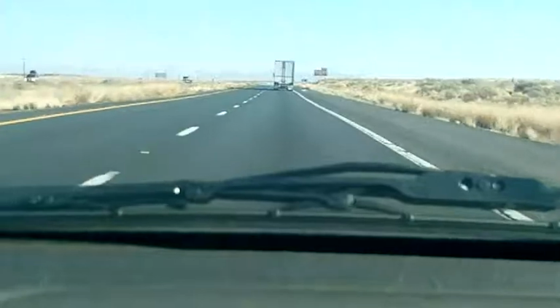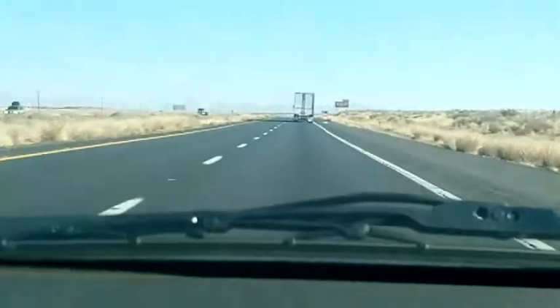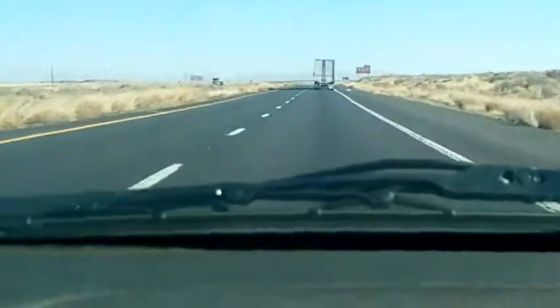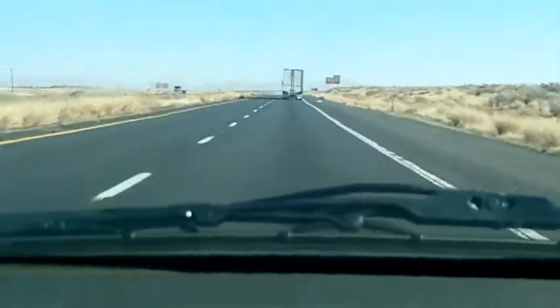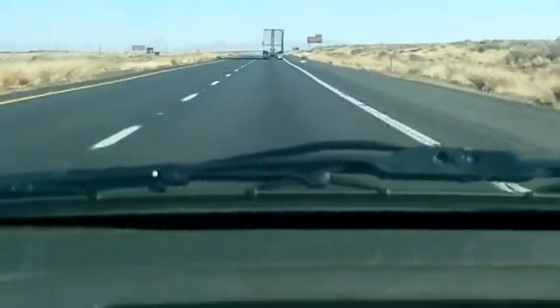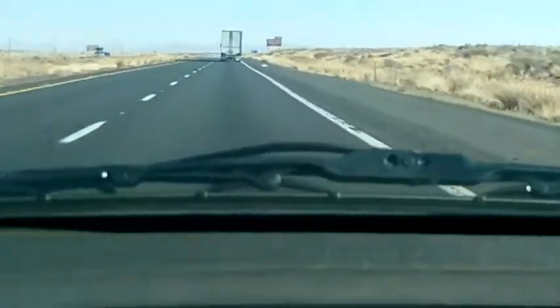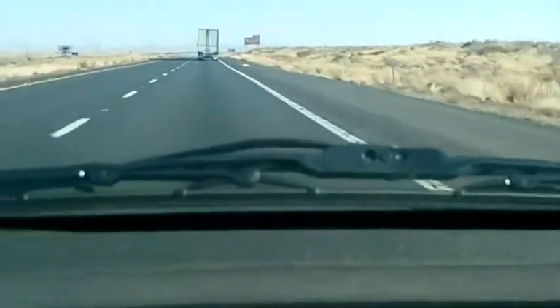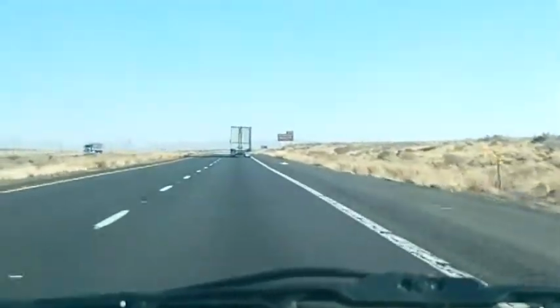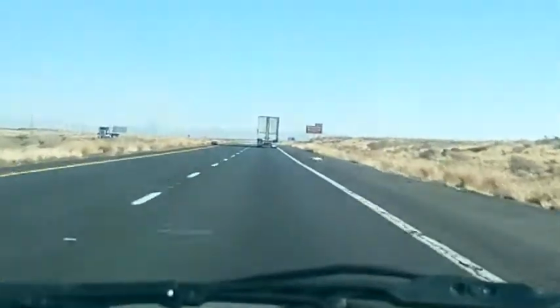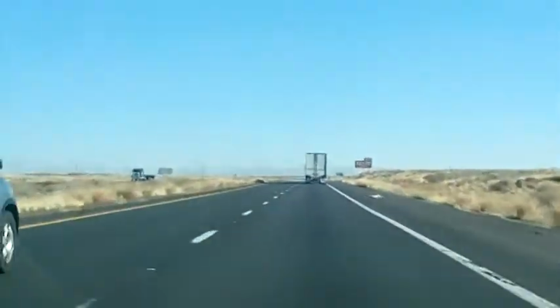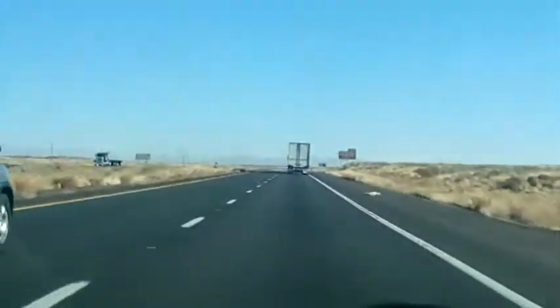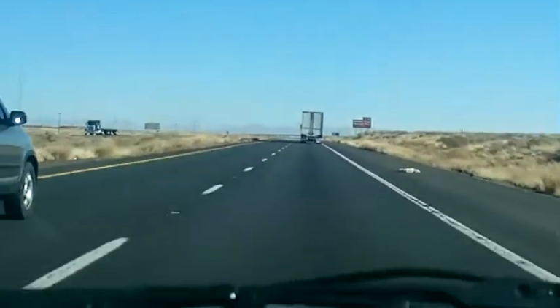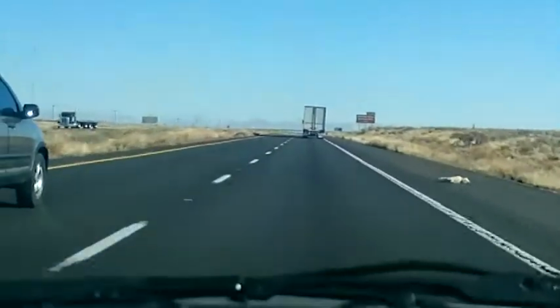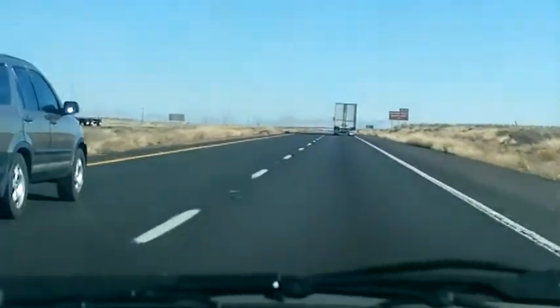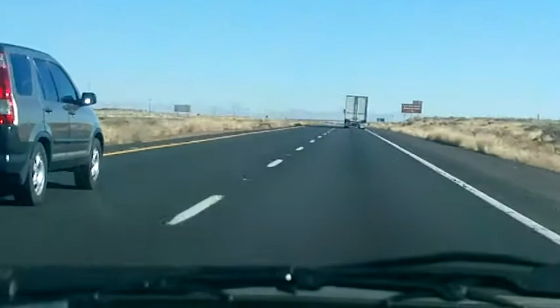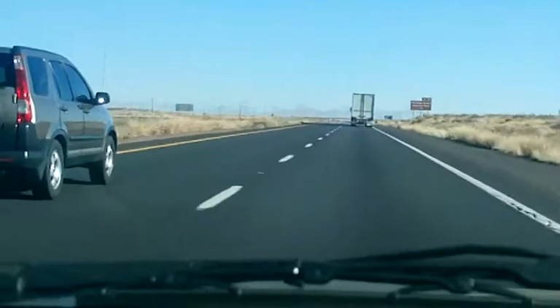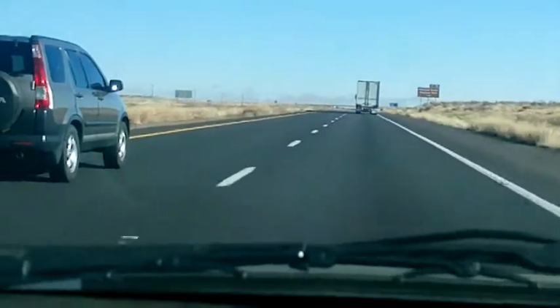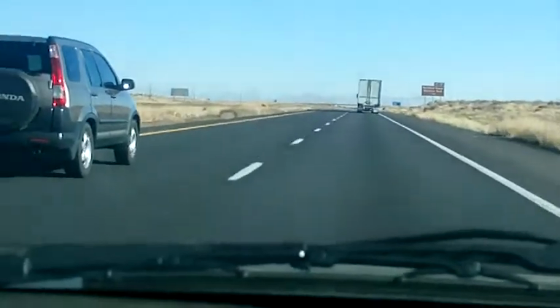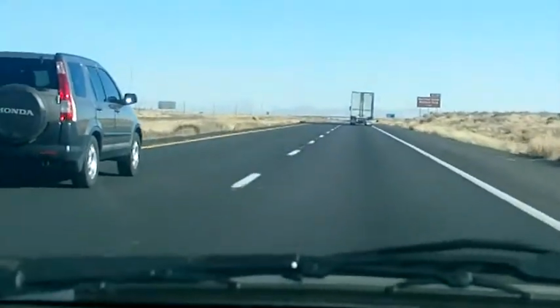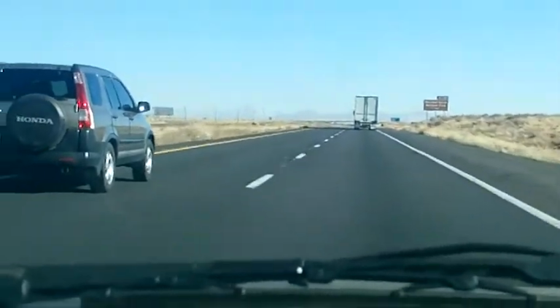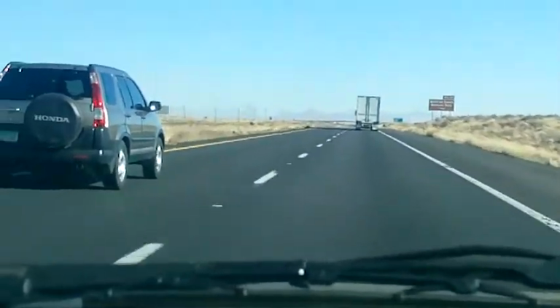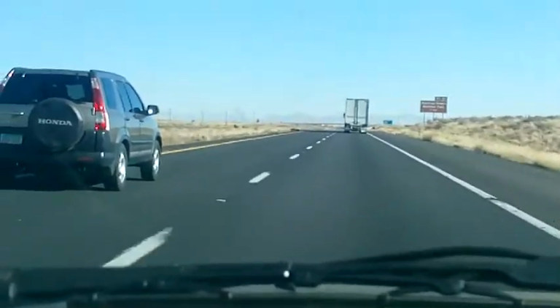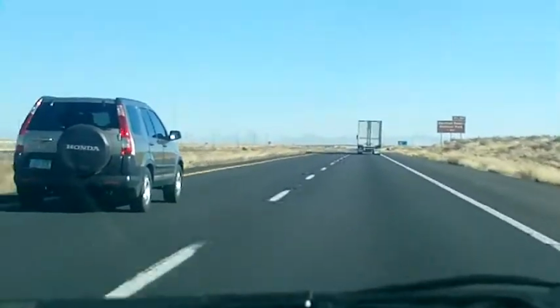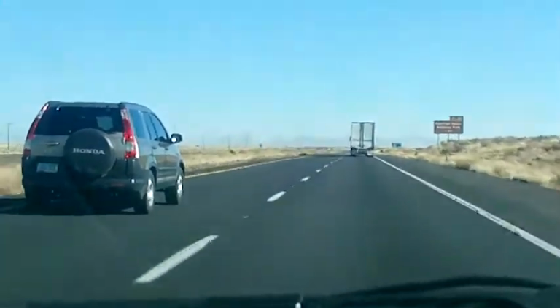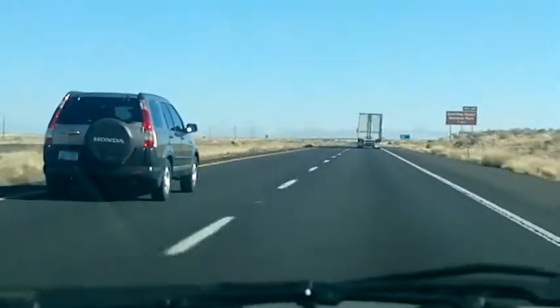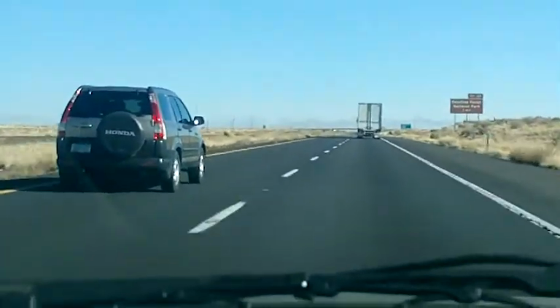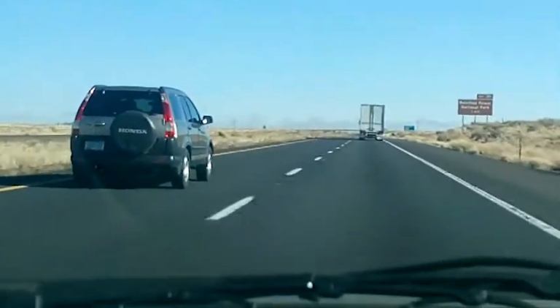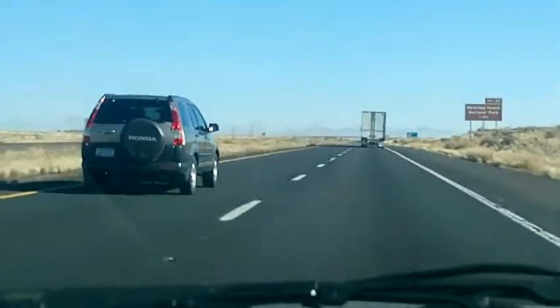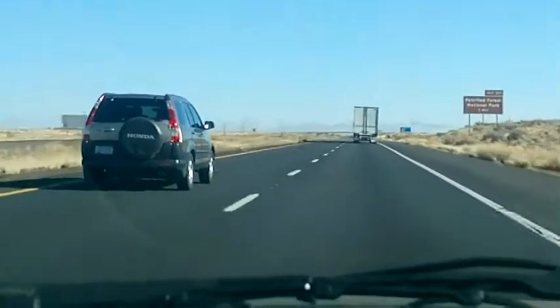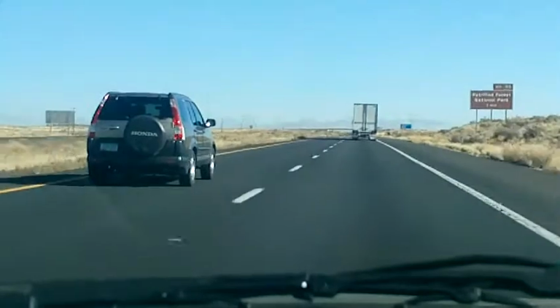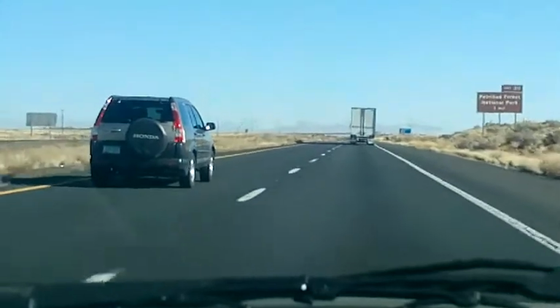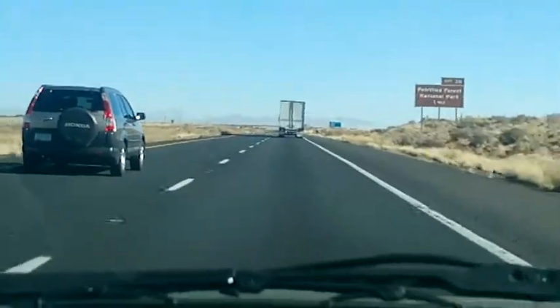Park hours are 8 a.m. until 5 p.m. daily, so don't pass us by. Visit now at exit 311. KOC 734, 1610 AM.